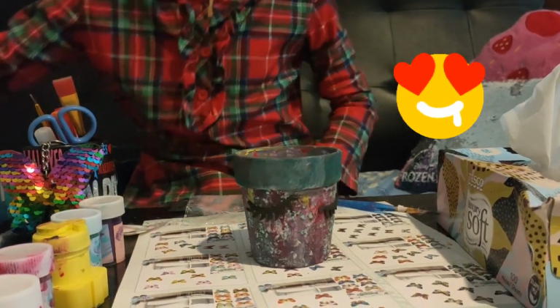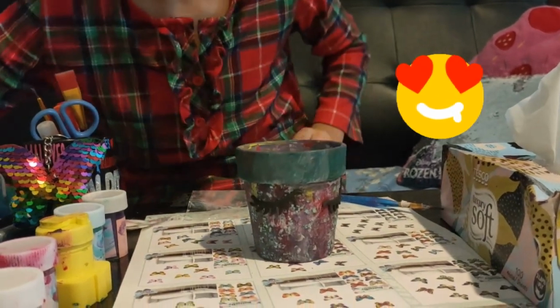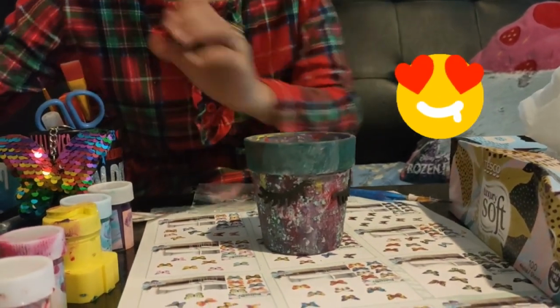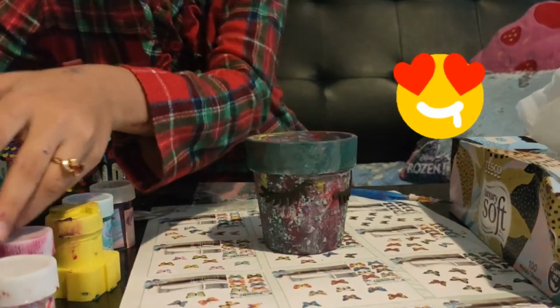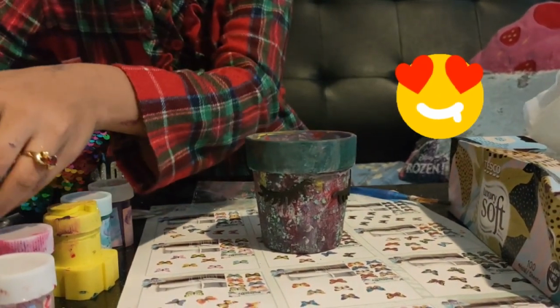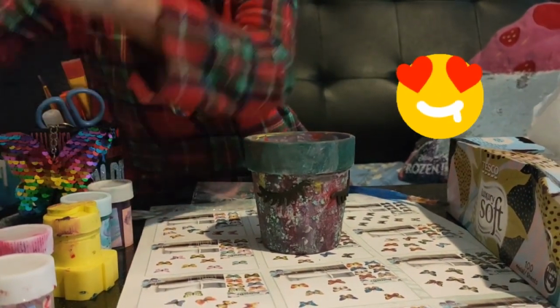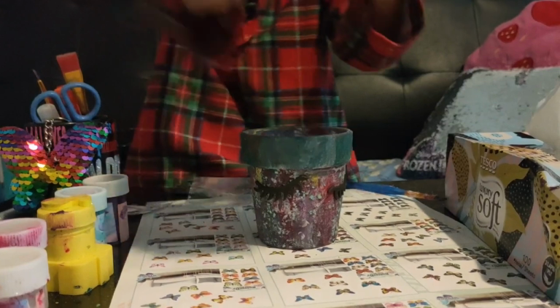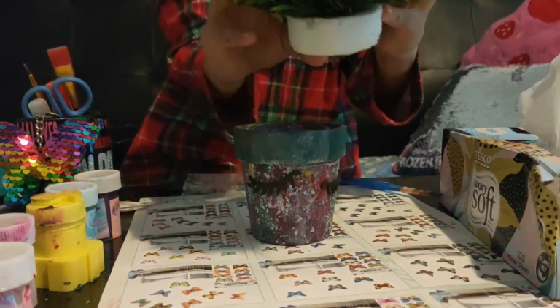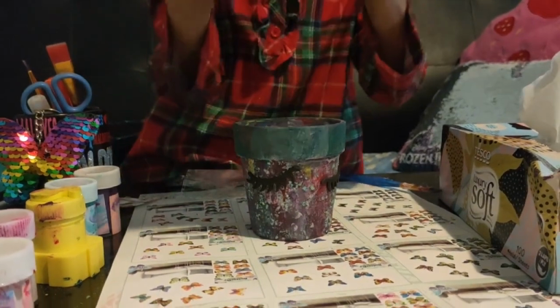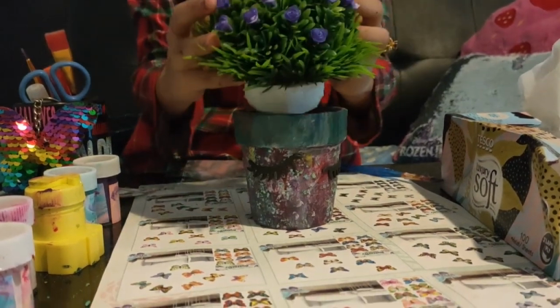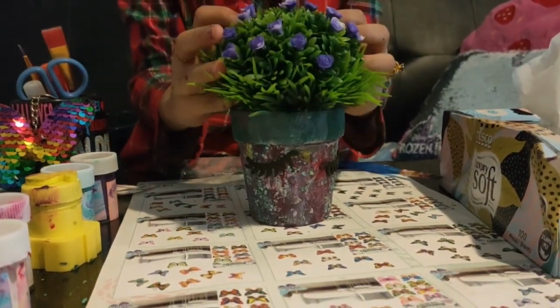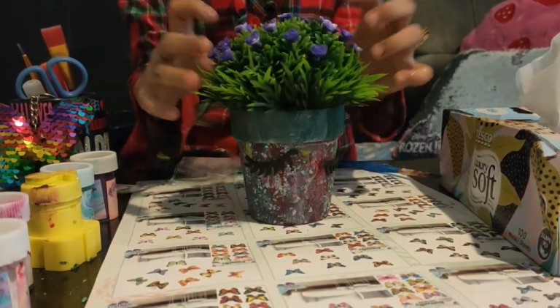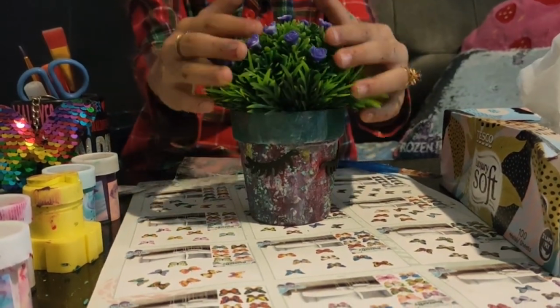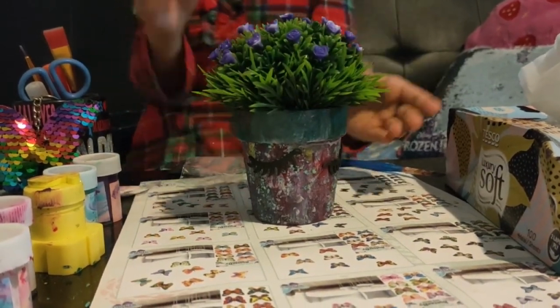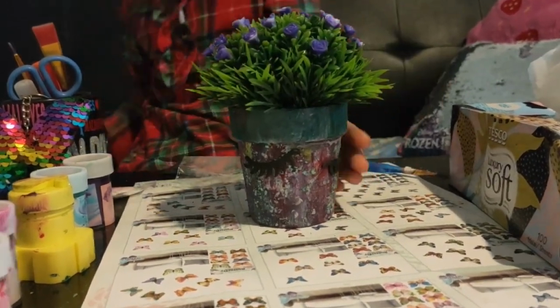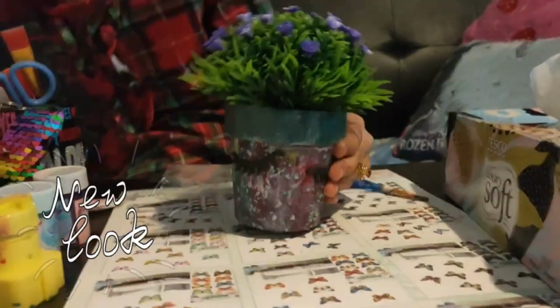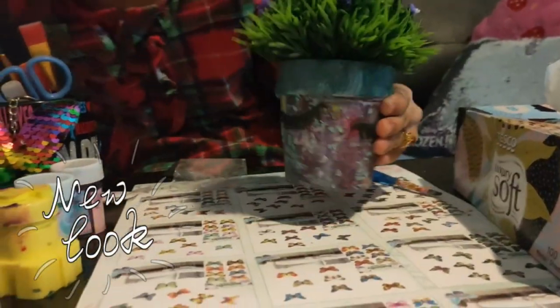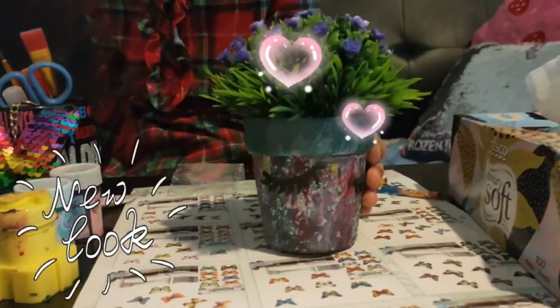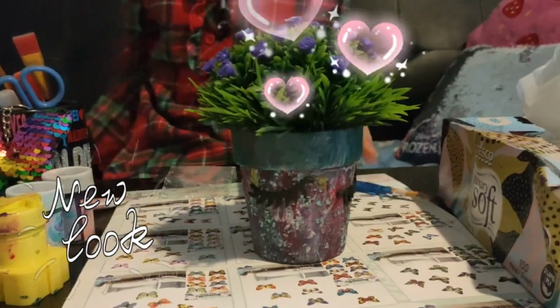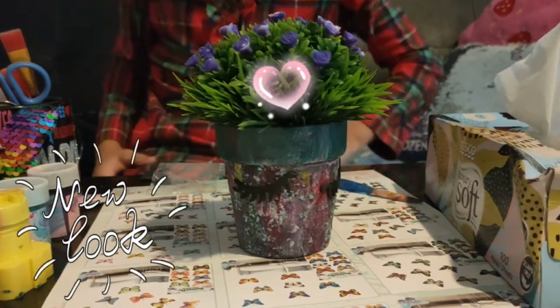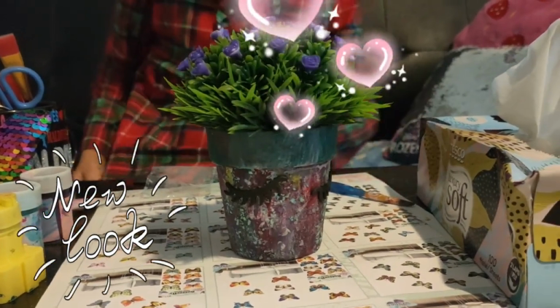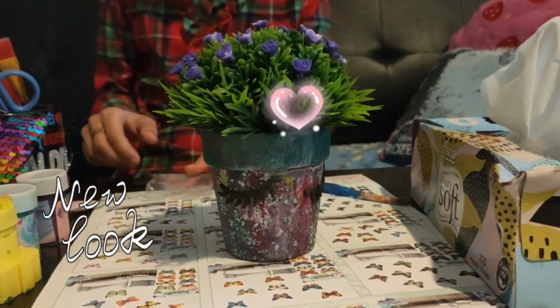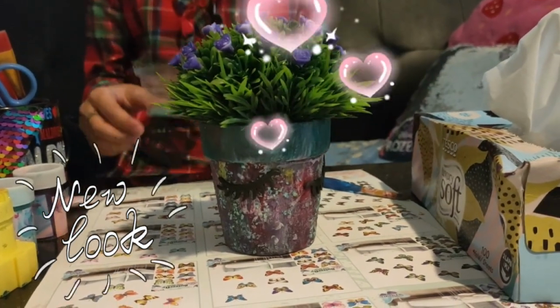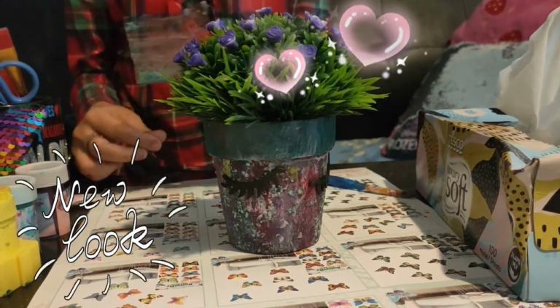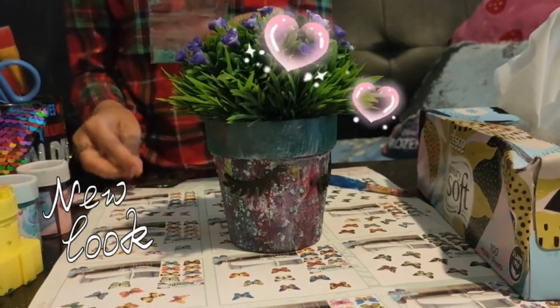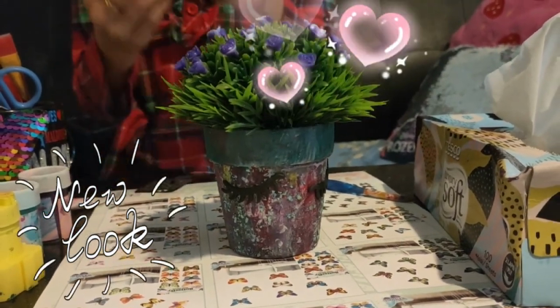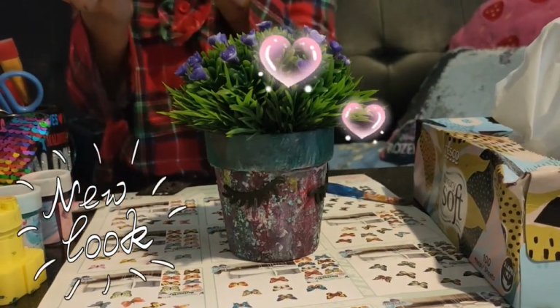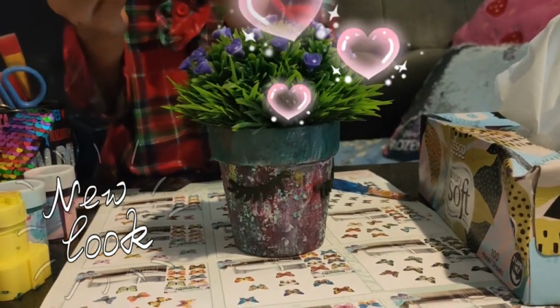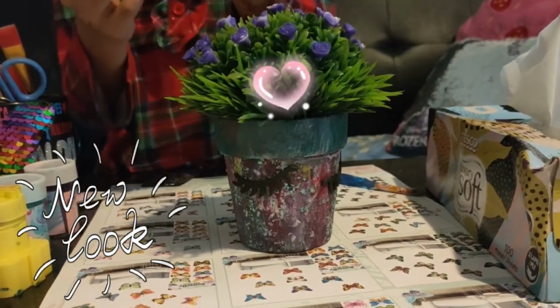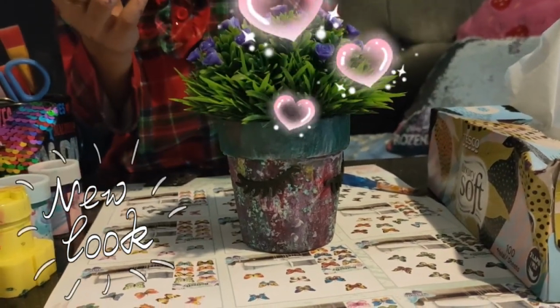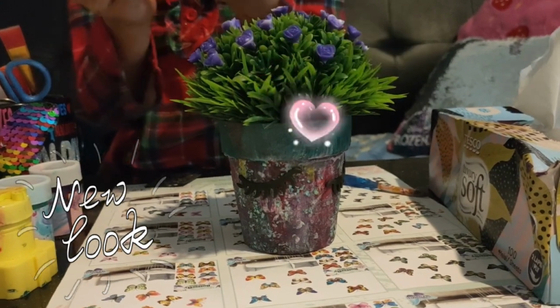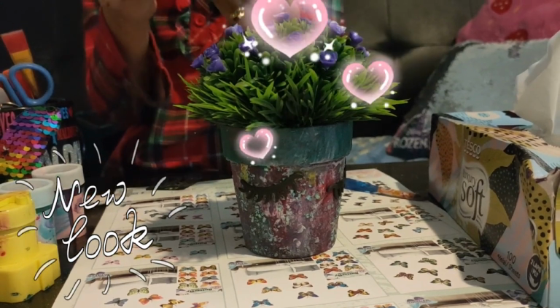So friends, now I'm going to add the flower. Wow. Now I want to add only a little bit of glitter because I like glitter so much.